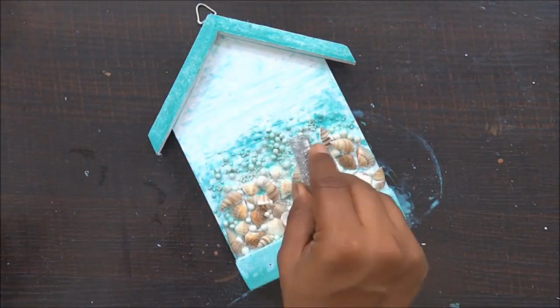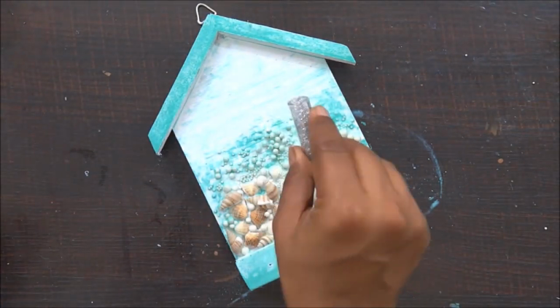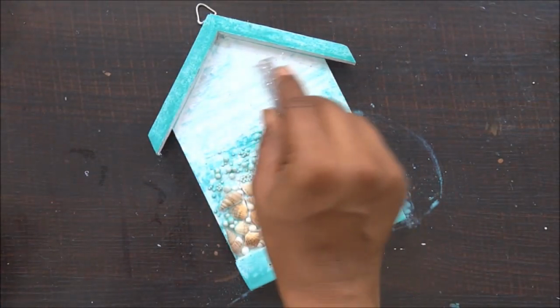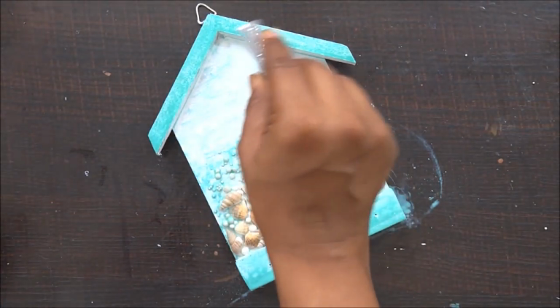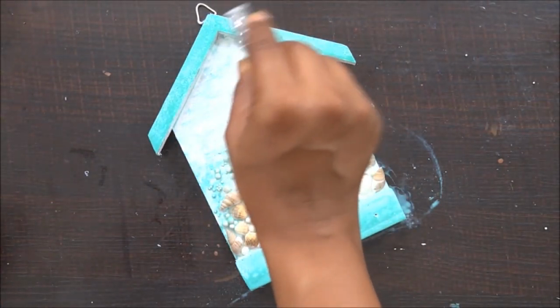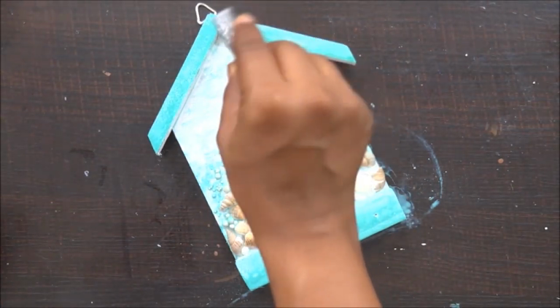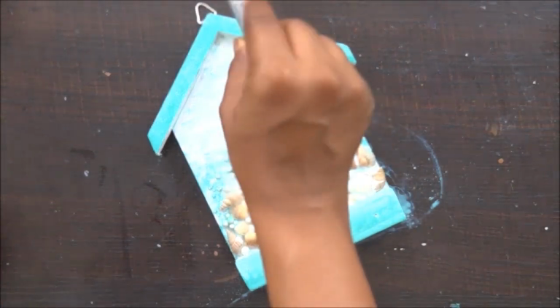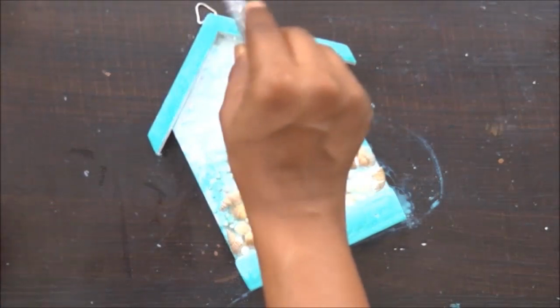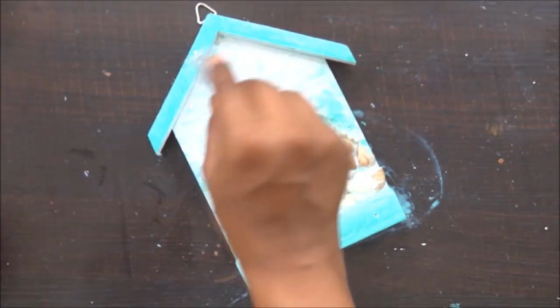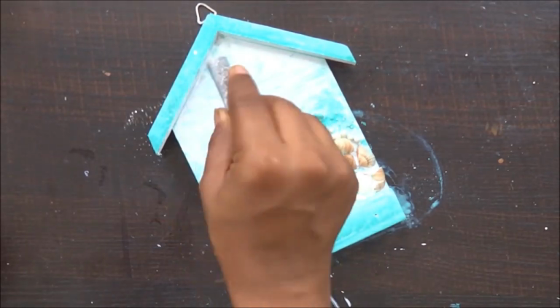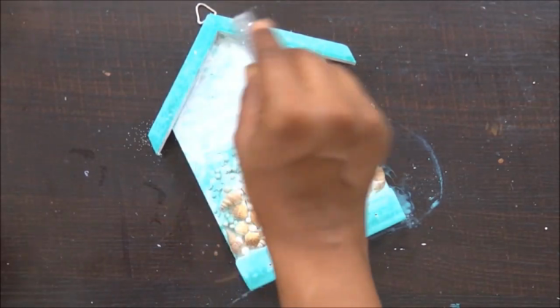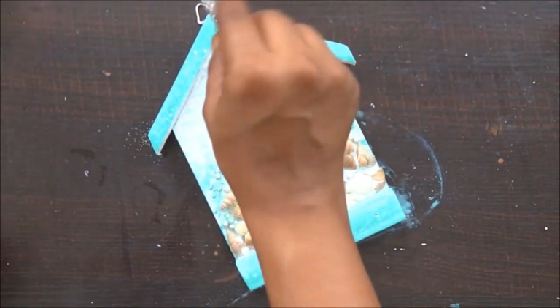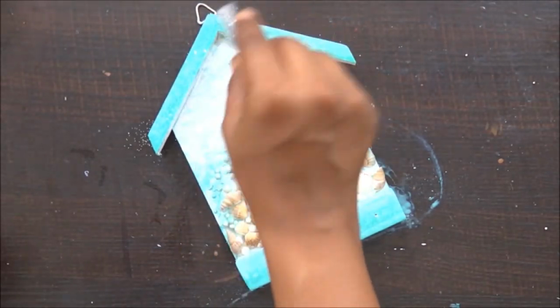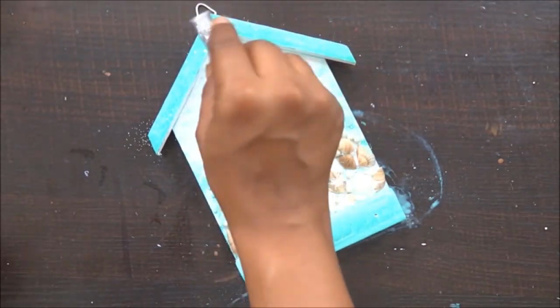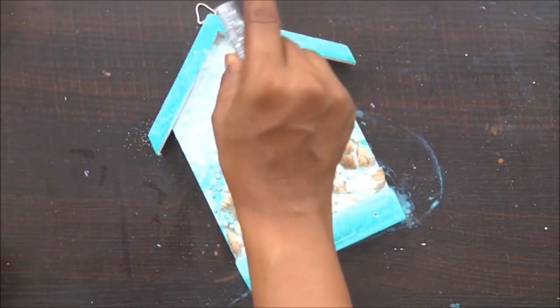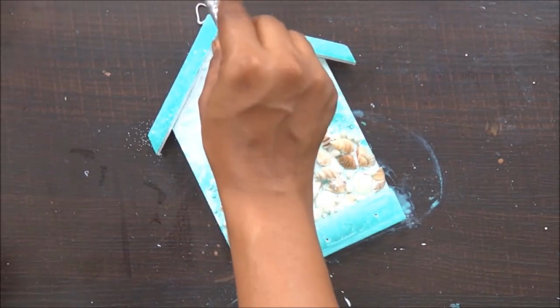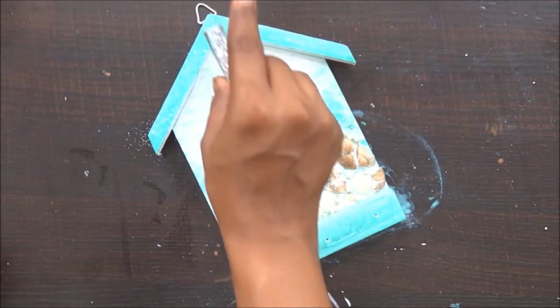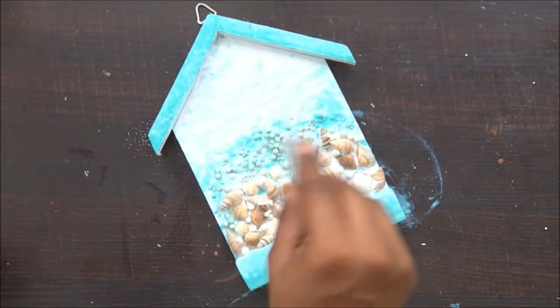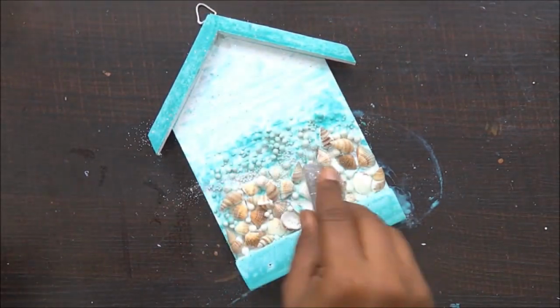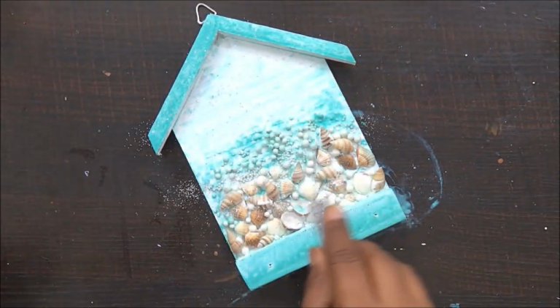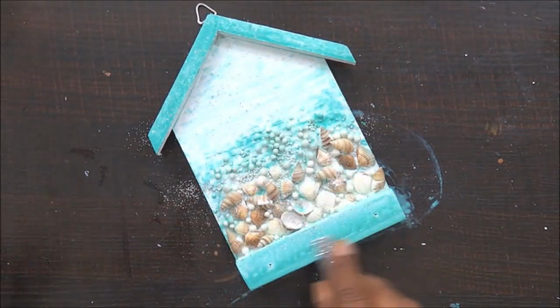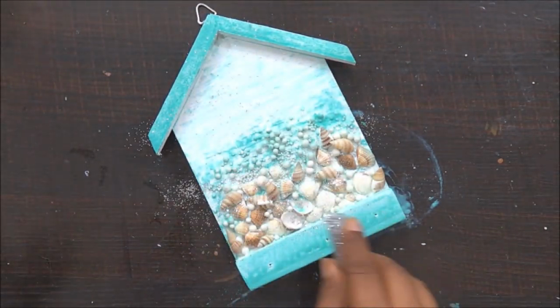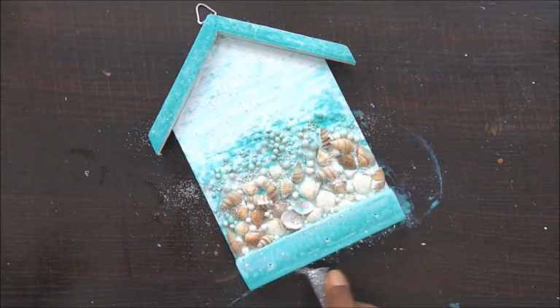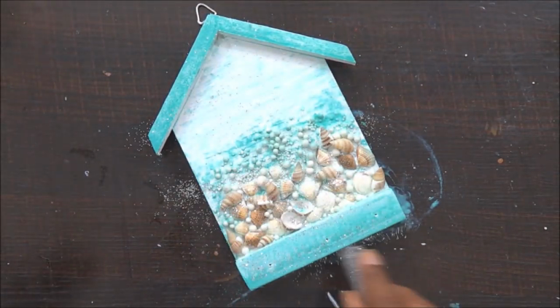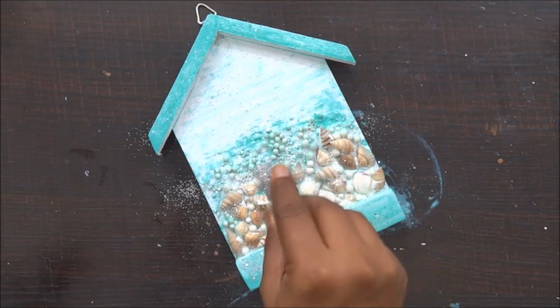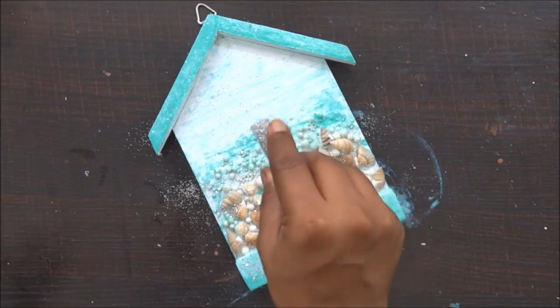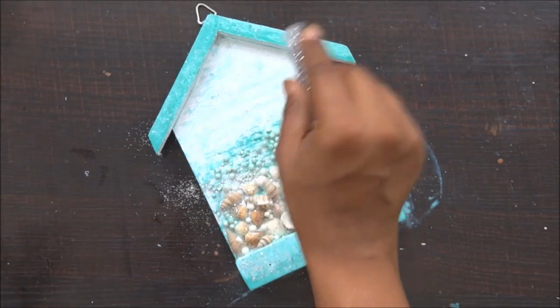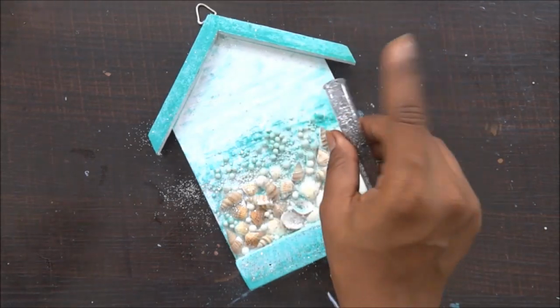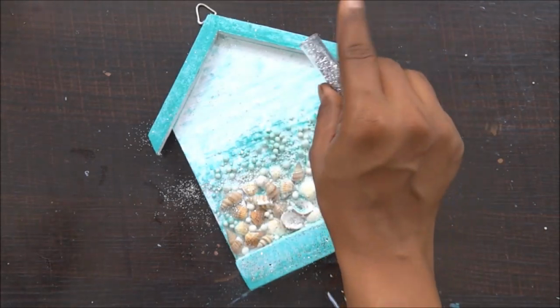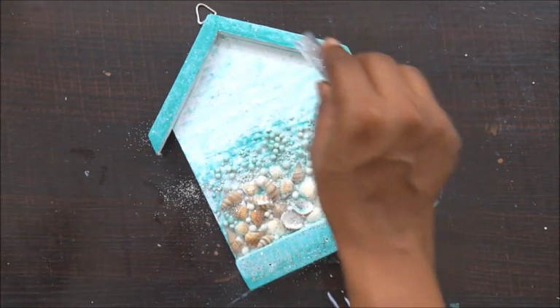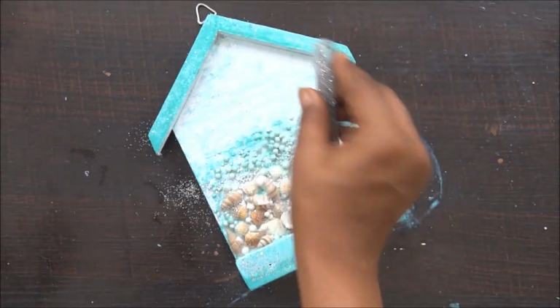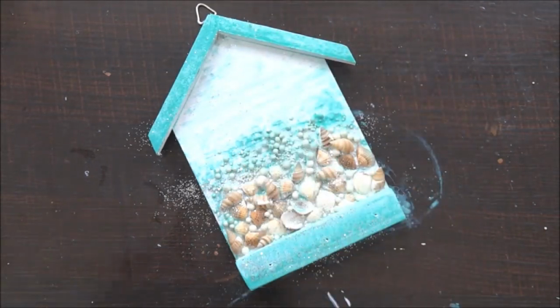Off camera, I will be using my acrylic varnish spray to finish up the project and with this we are done. I hope you enjoyed this tutorial. Thank you so much for watching. Bye-bye.